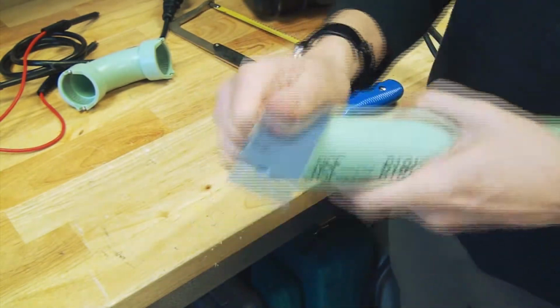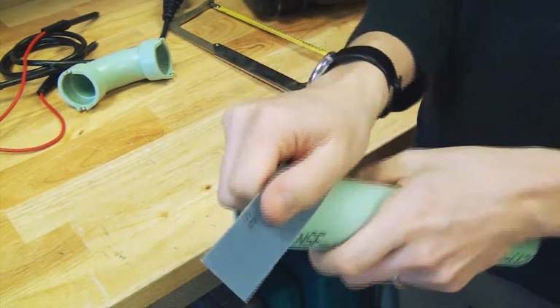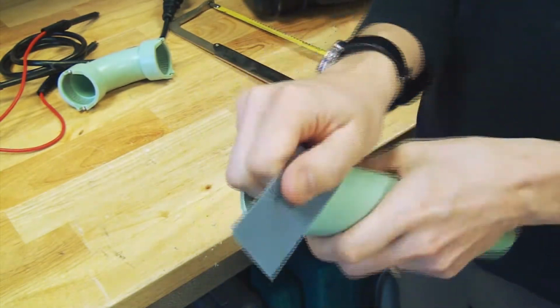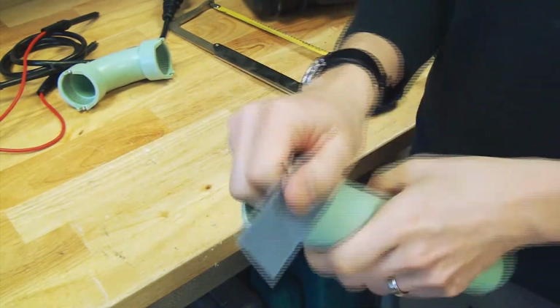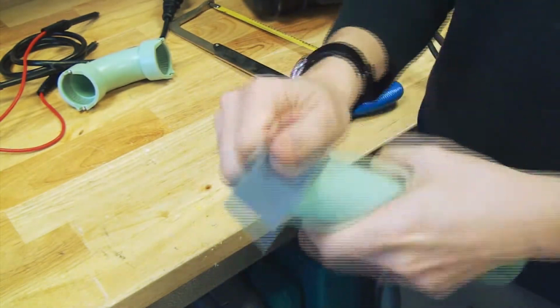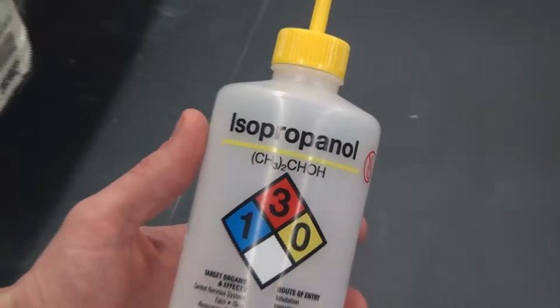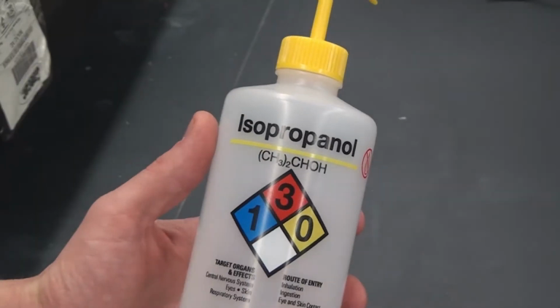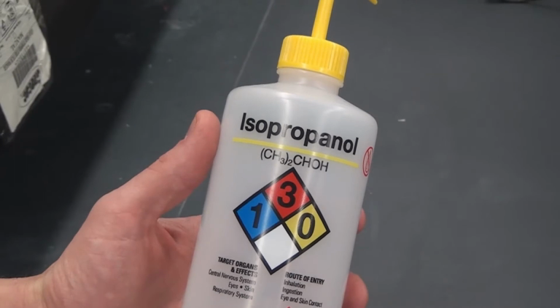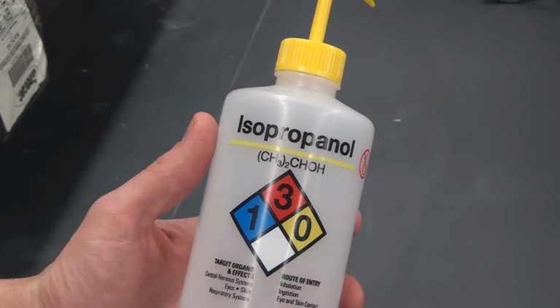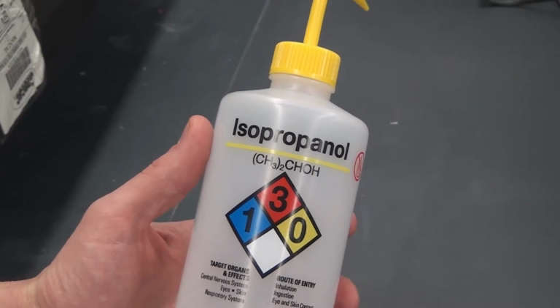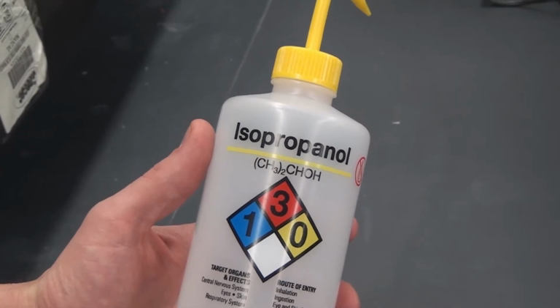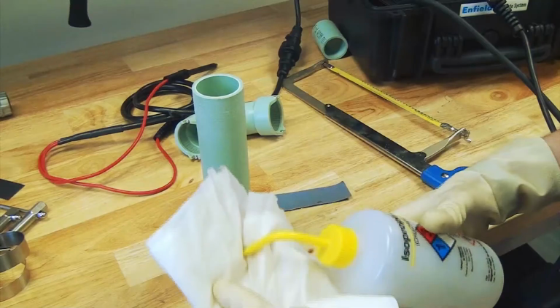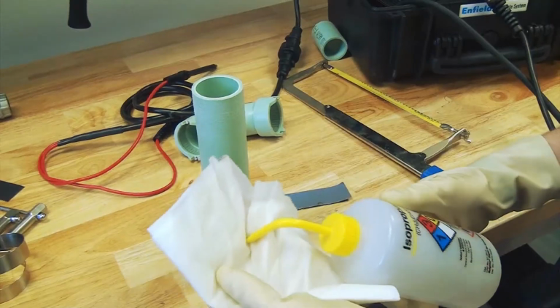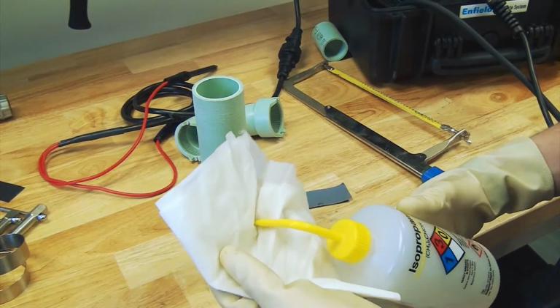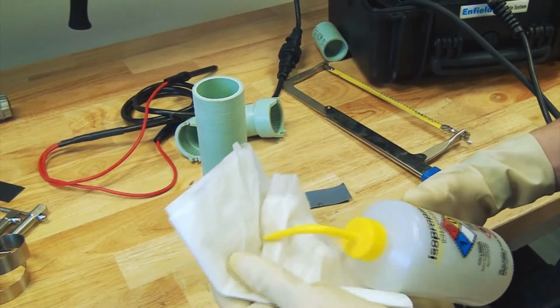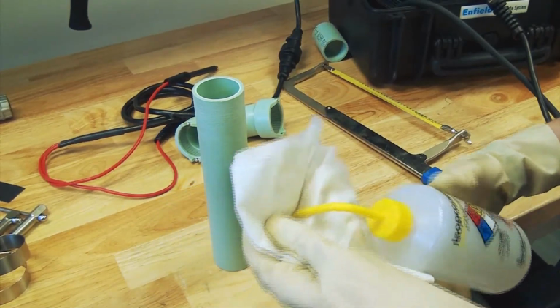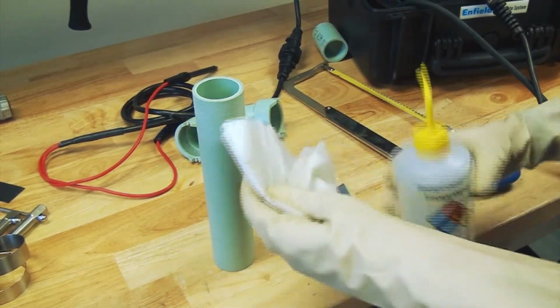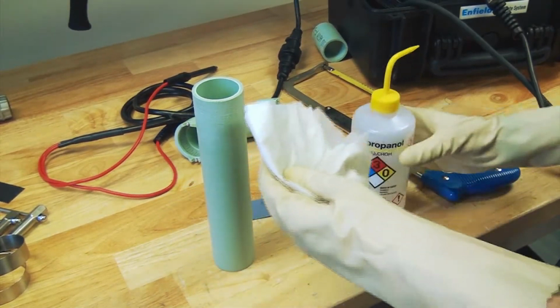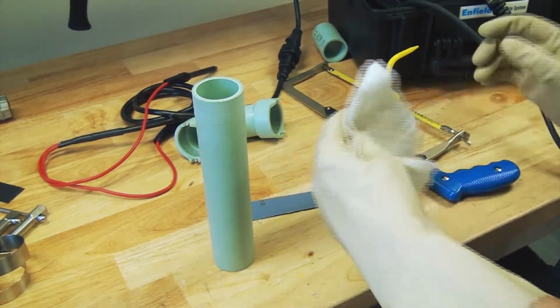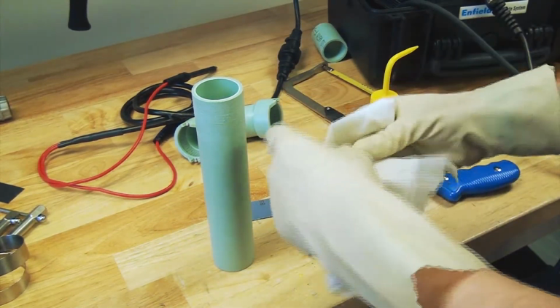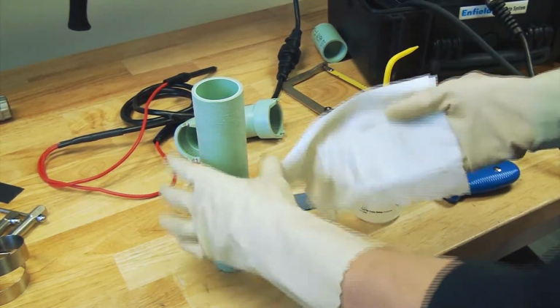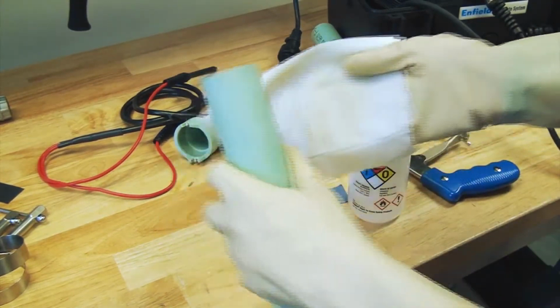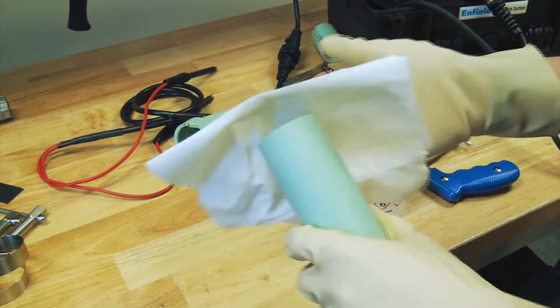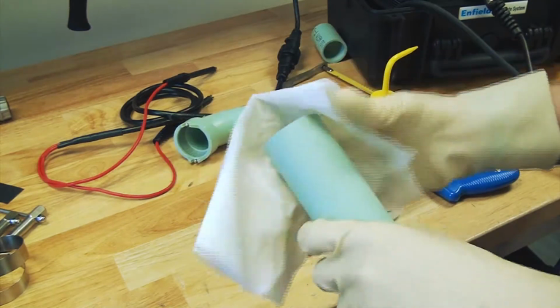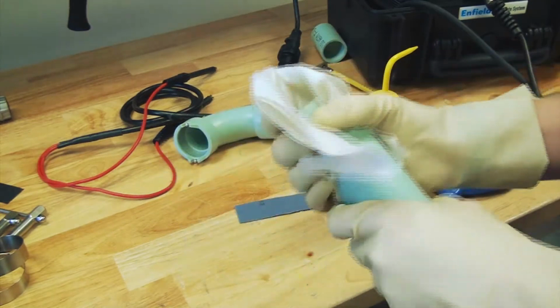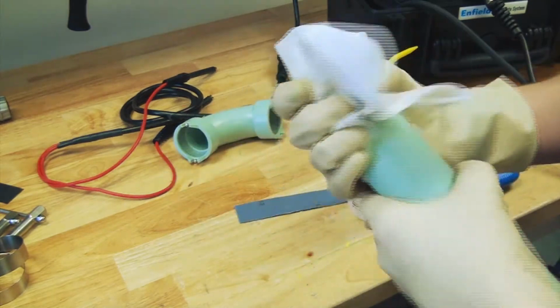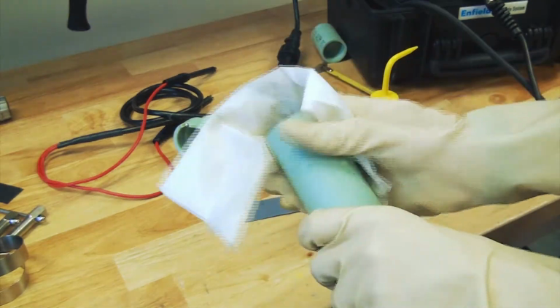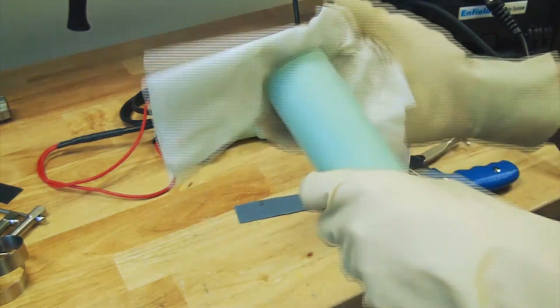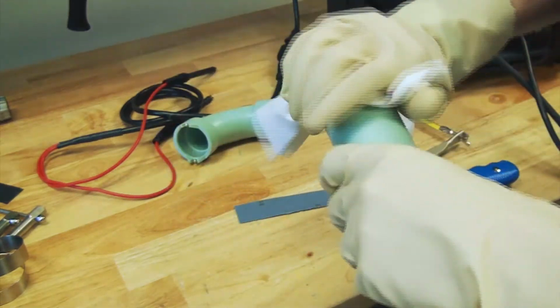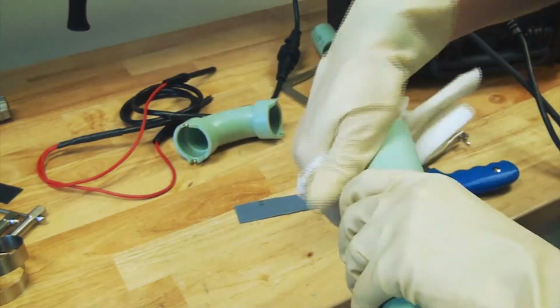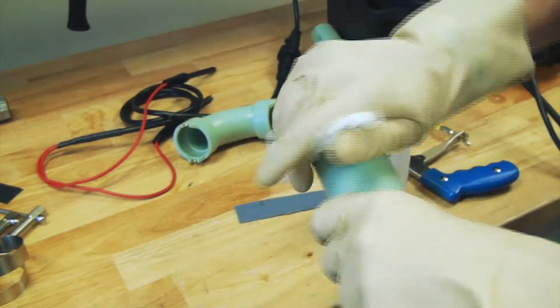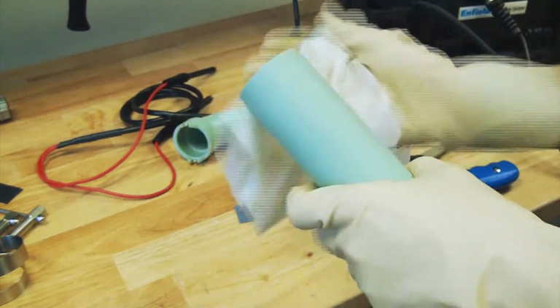Clean the roughed up area with ethyl or isopropyl alcohol to ensure complete removal of grease and residue. Once the pipe is treated, do not handle this area of the pipe or allow it to get dirty.